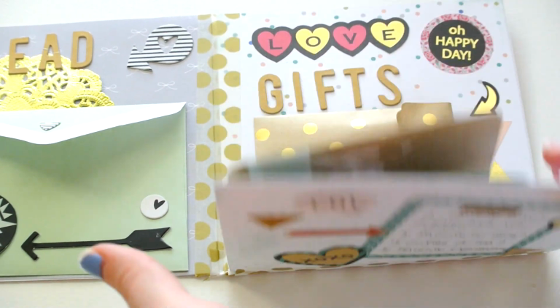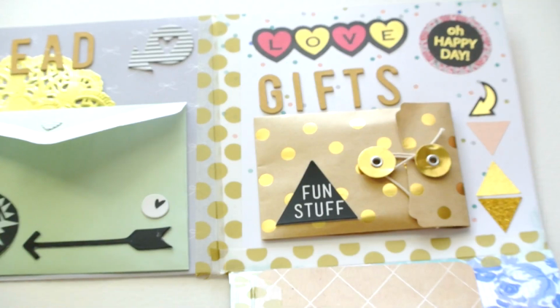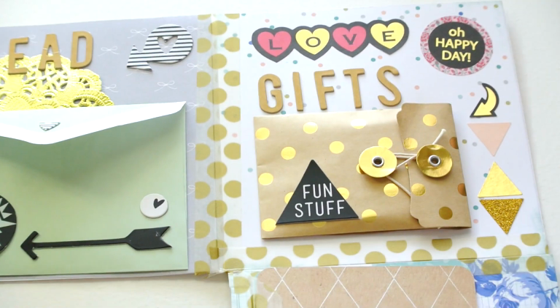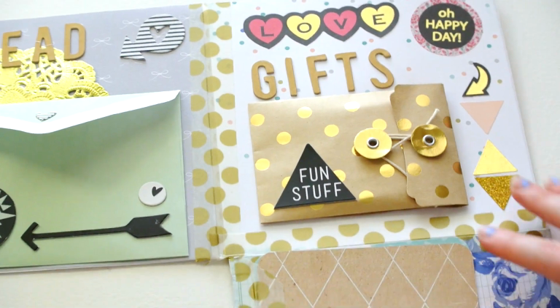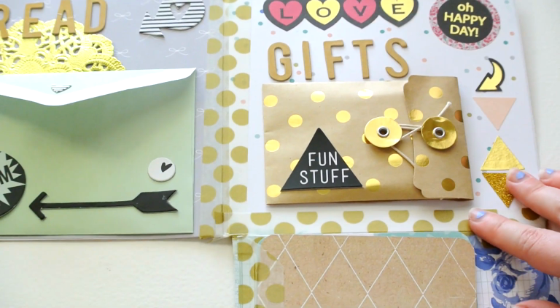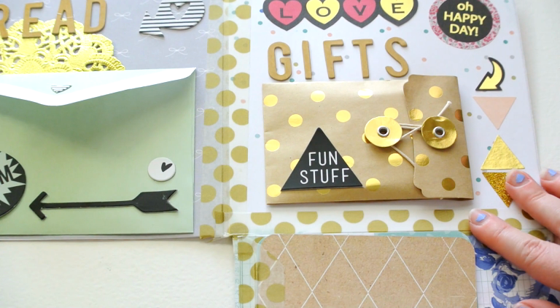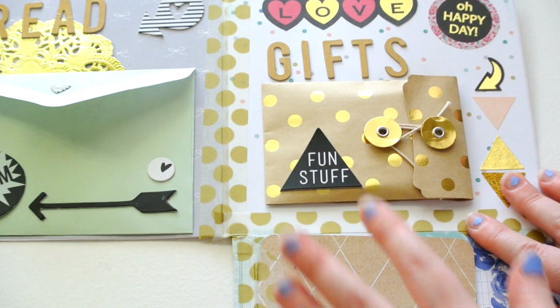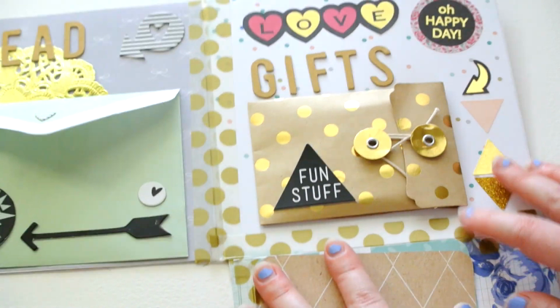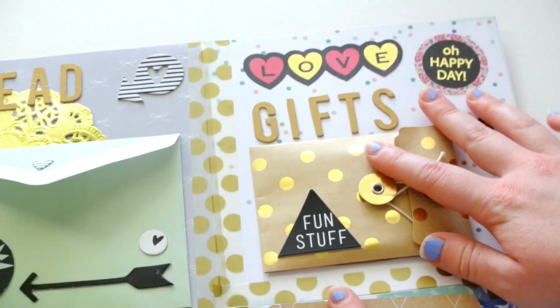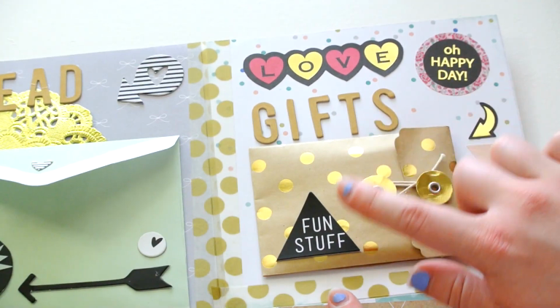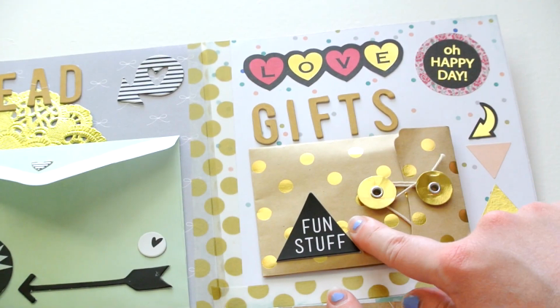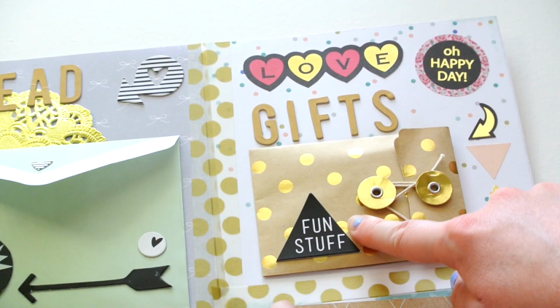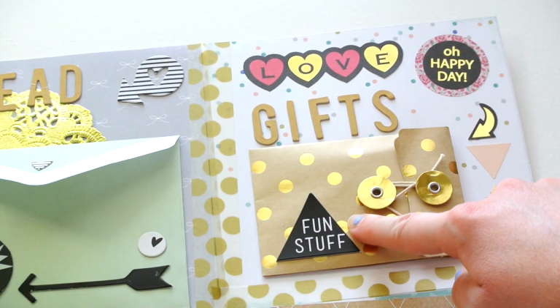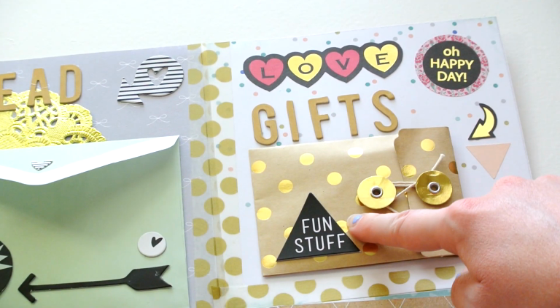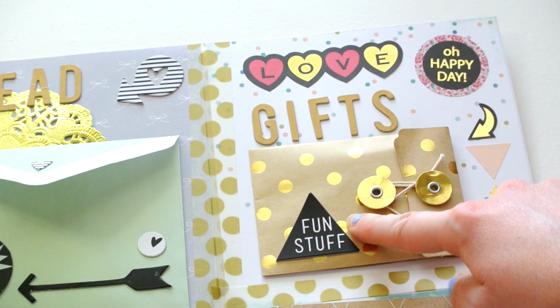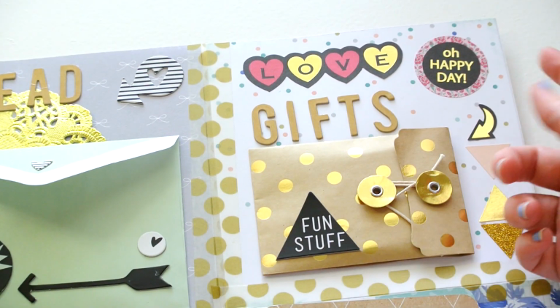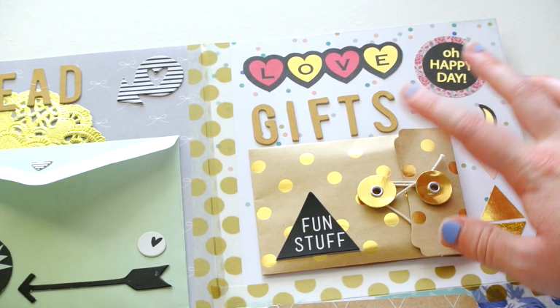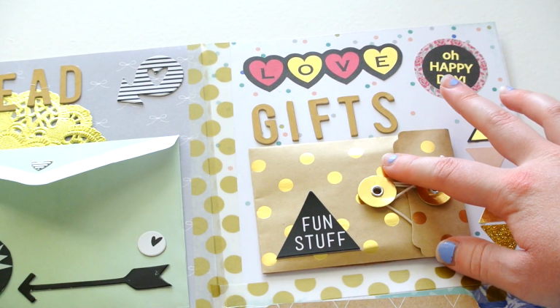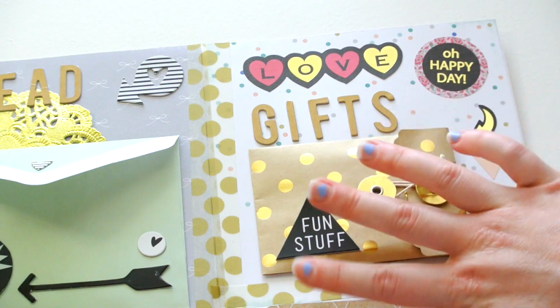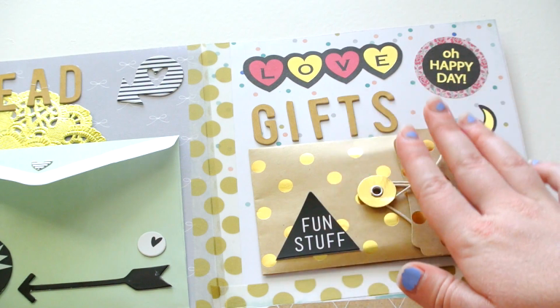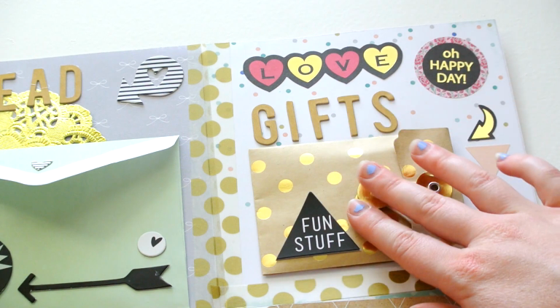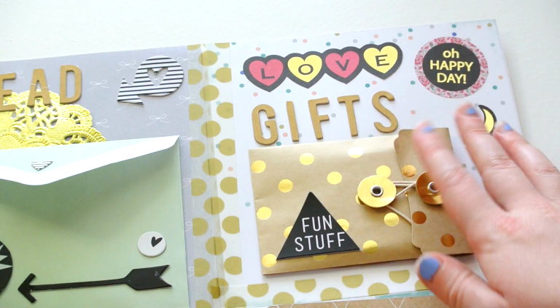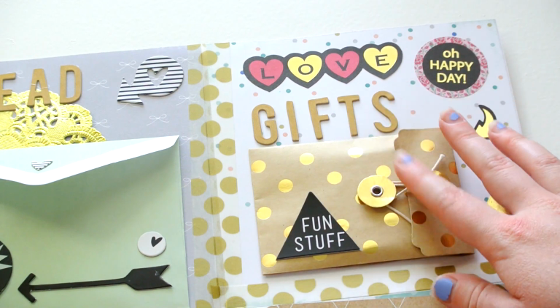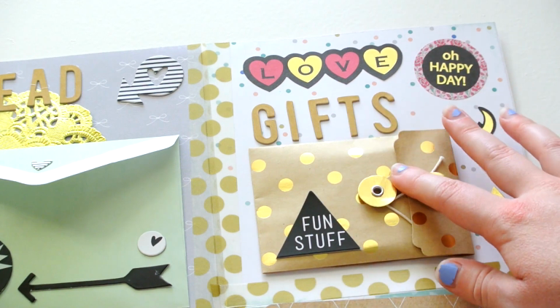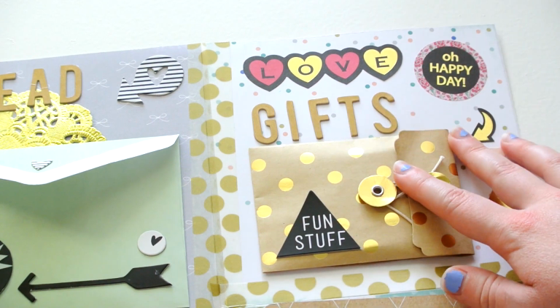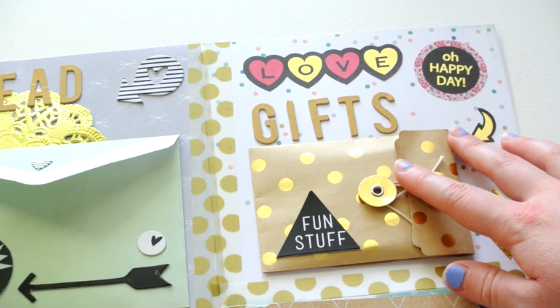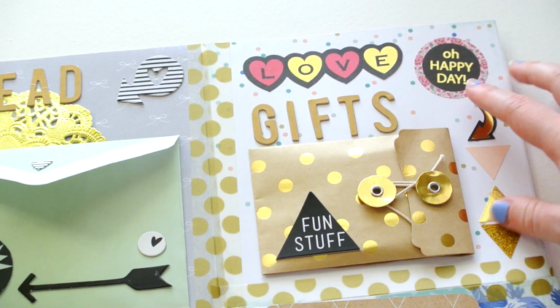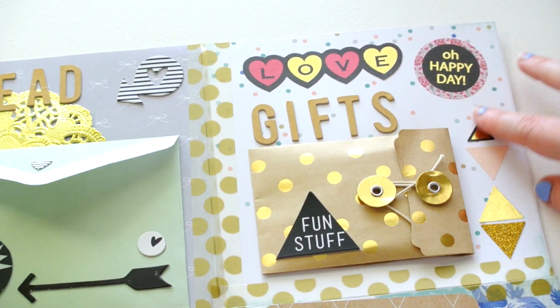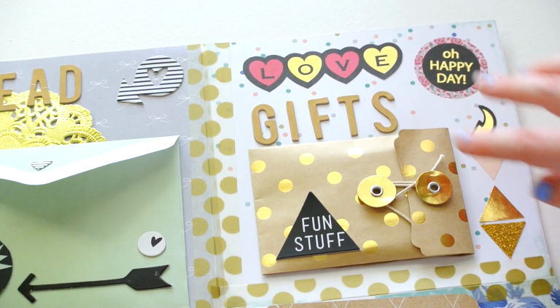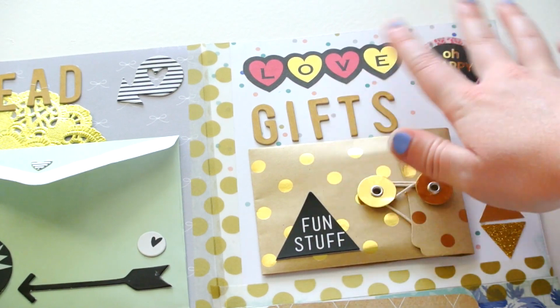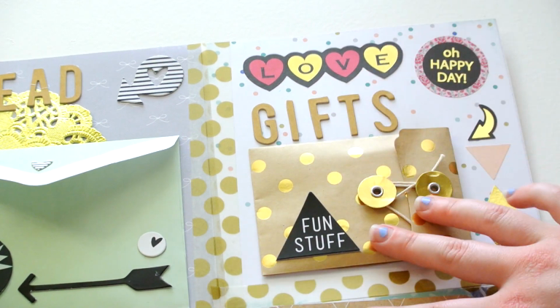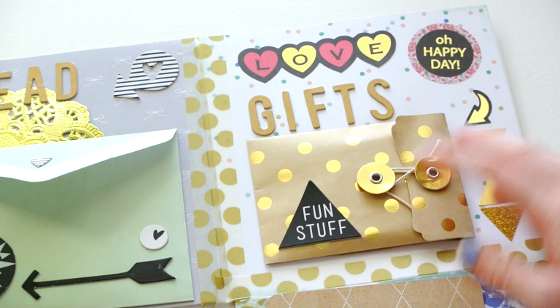And then you open it down one more time. And then in this little pocket from Hobby Lobby, I have a whole bunch of goodies and die cuts and washi tape for her, as well as some more decorative pieces.